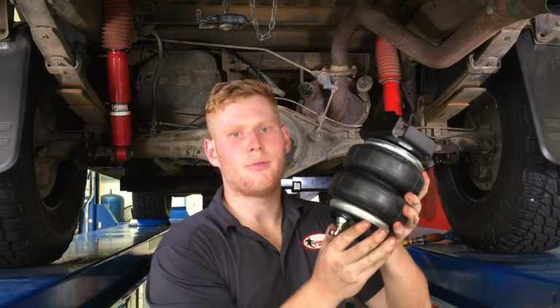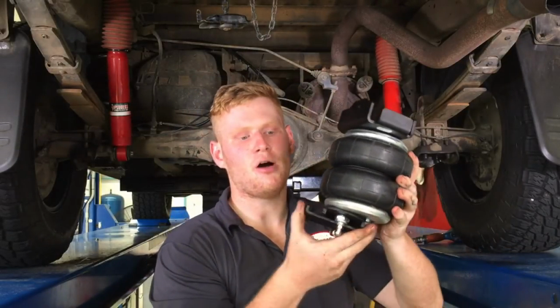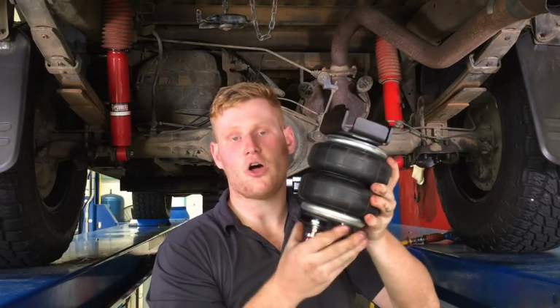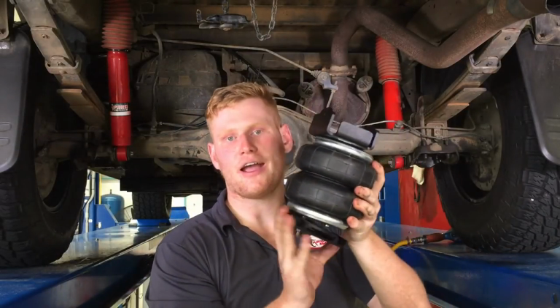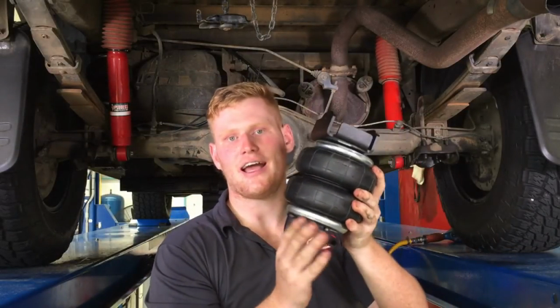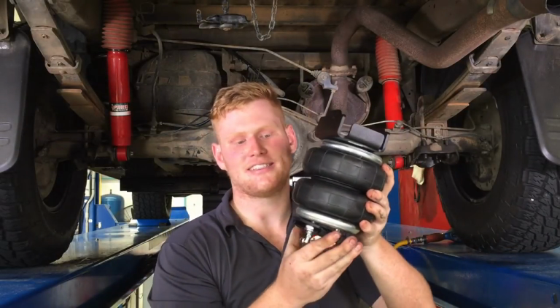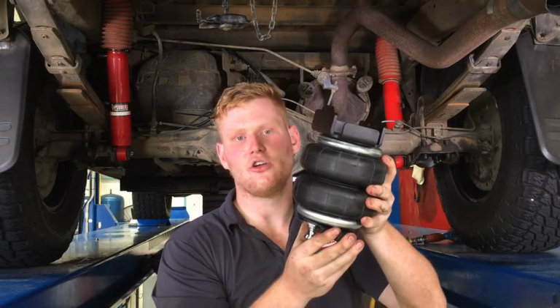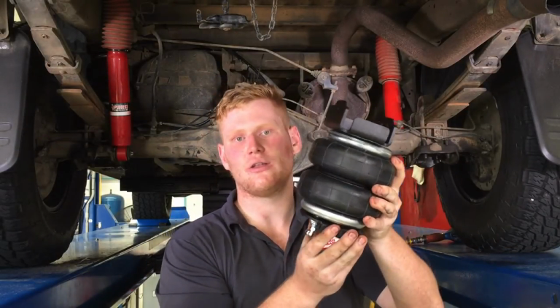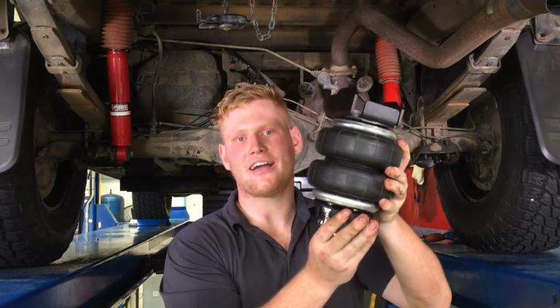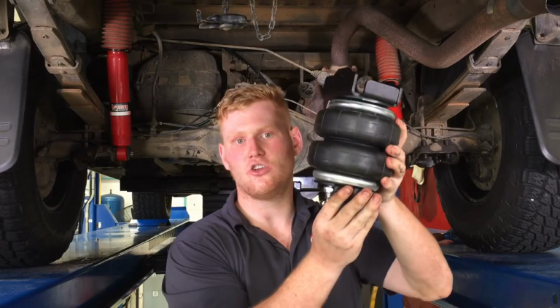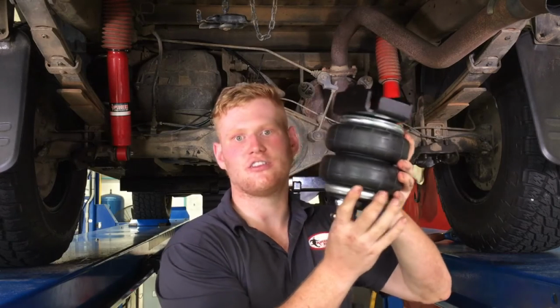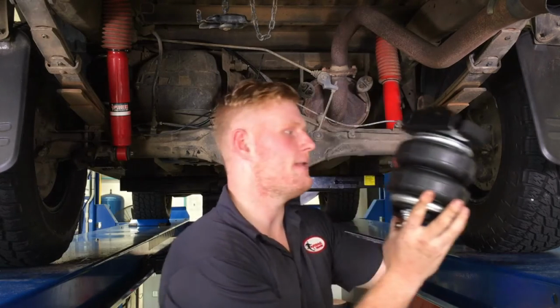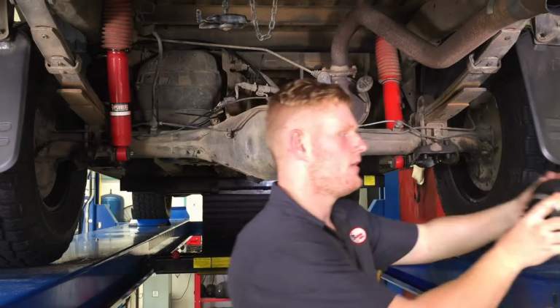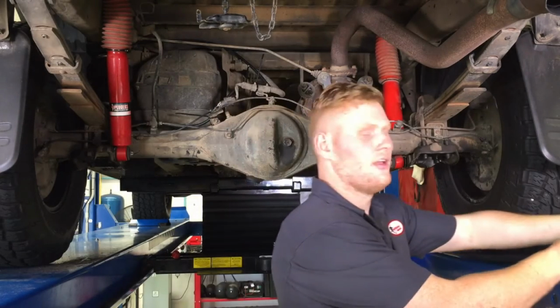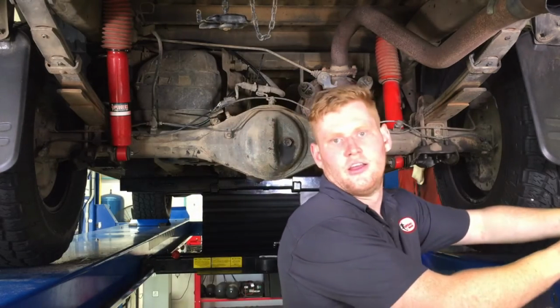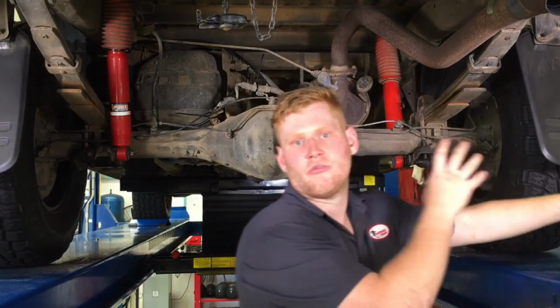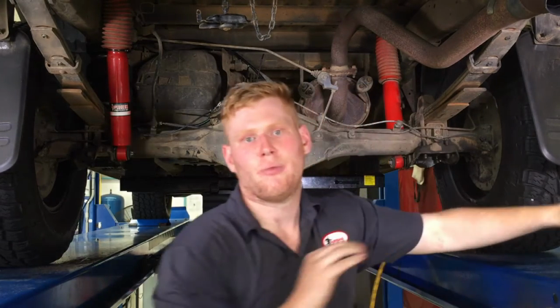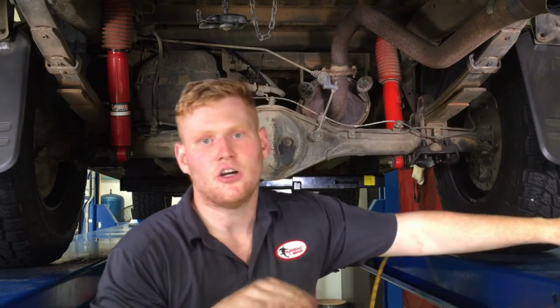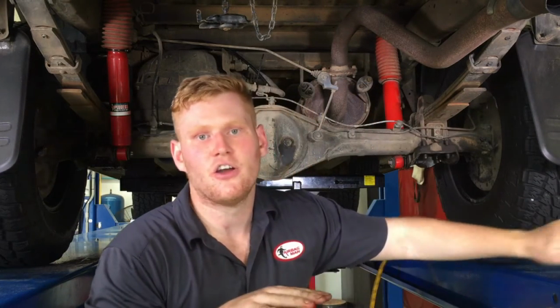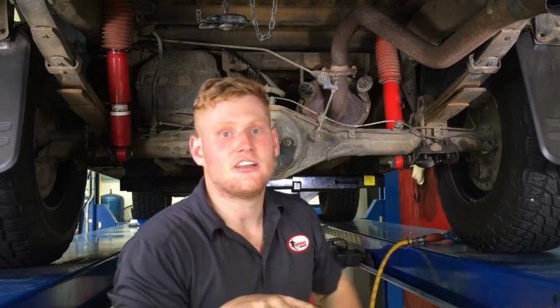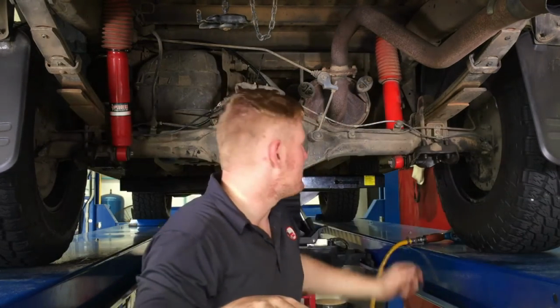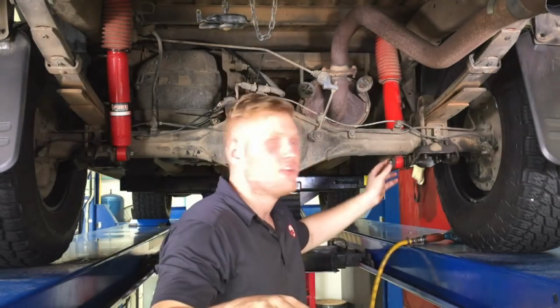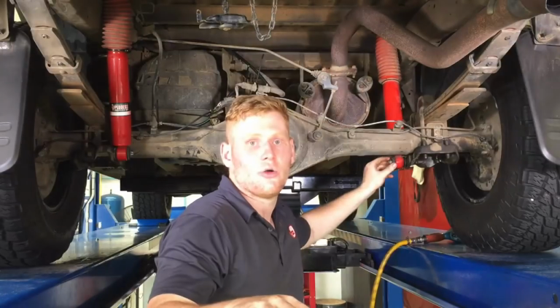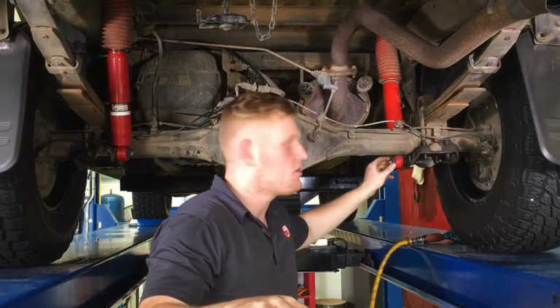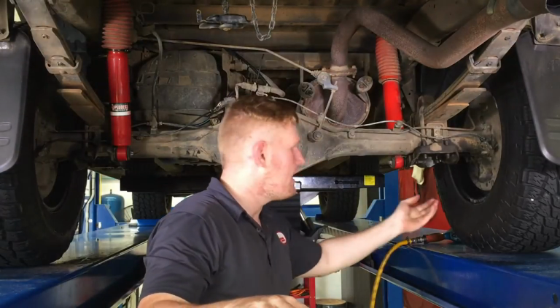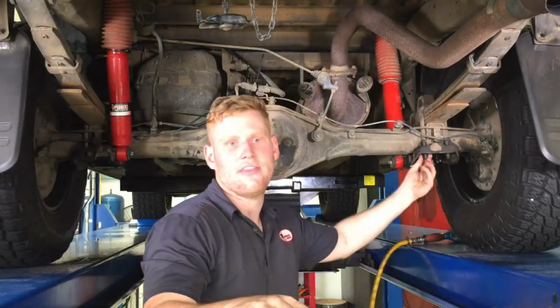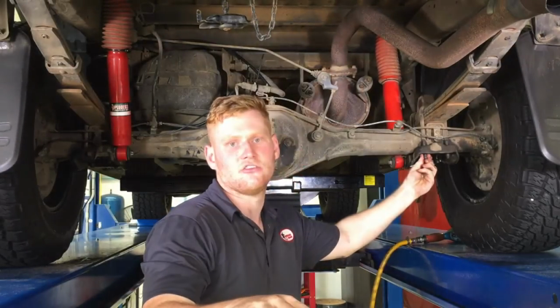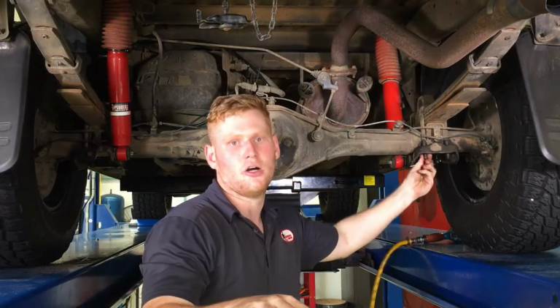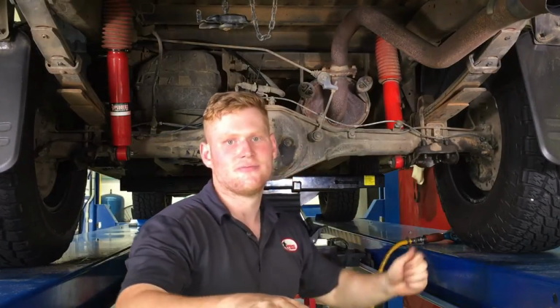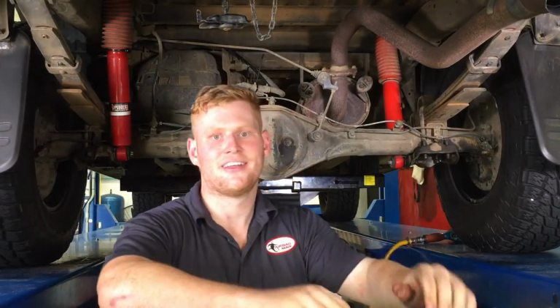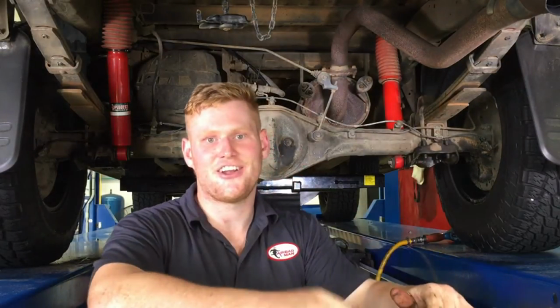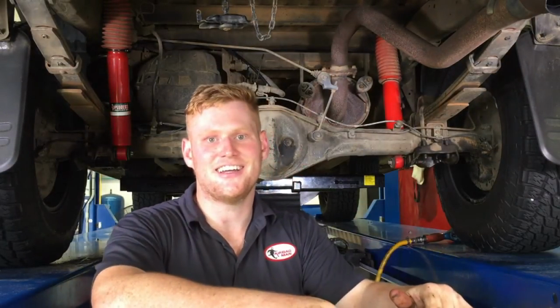Bear in mind the lower bracket has to stay loose to allow the axle U-bolts to fit in. To remove the bump stop, firstly you'll have to undo the lower shock mount and then the axle U-bolts. Let's show you how it's done.